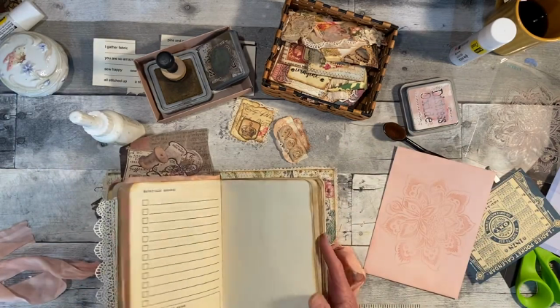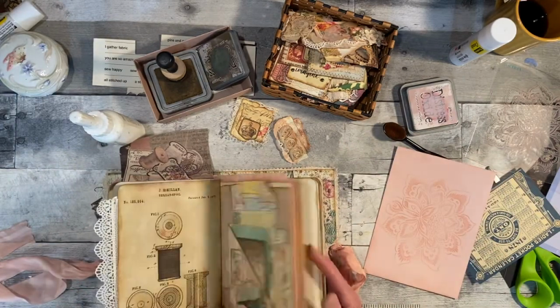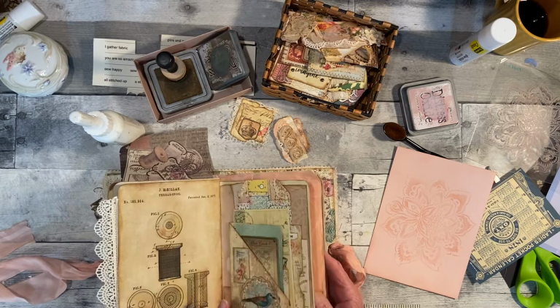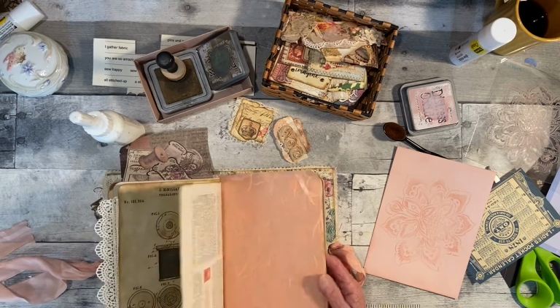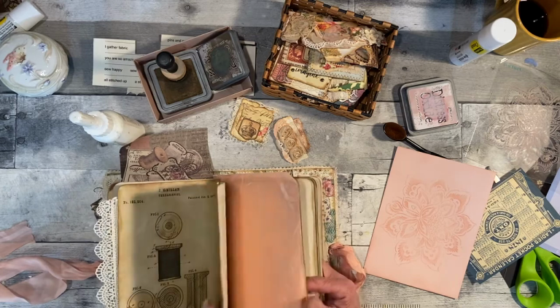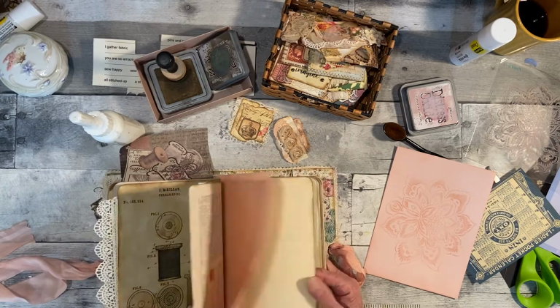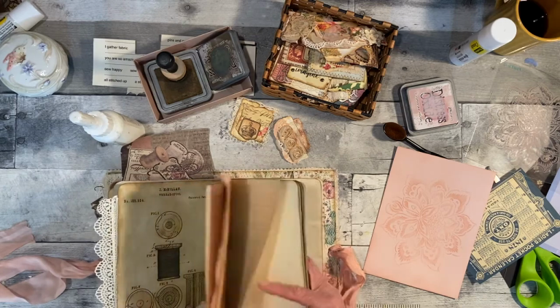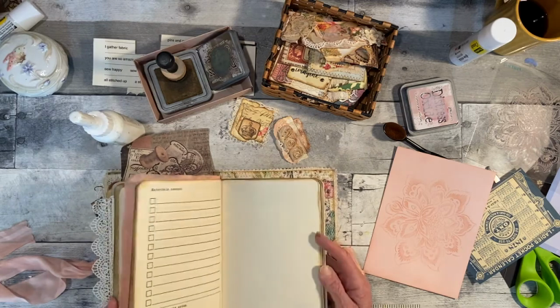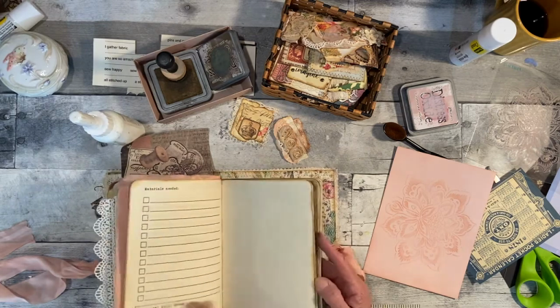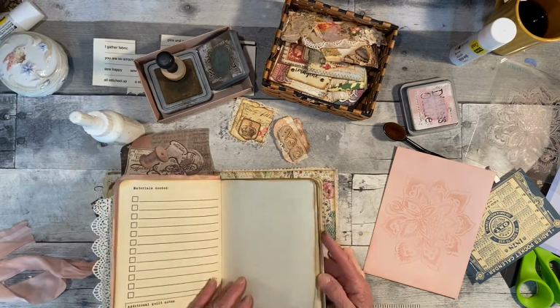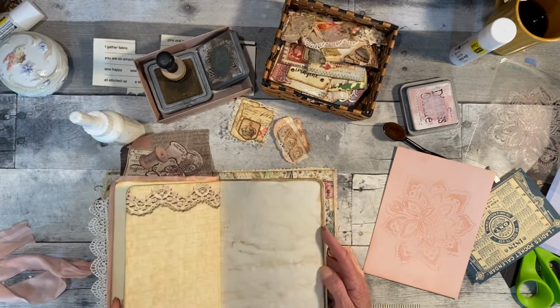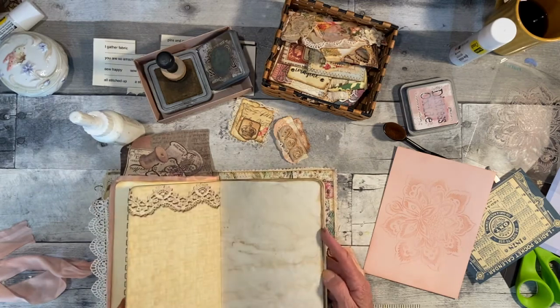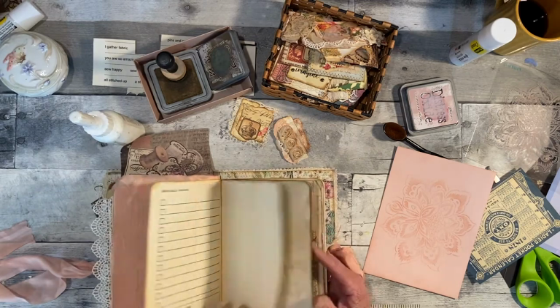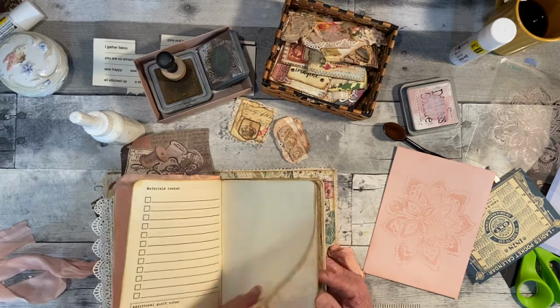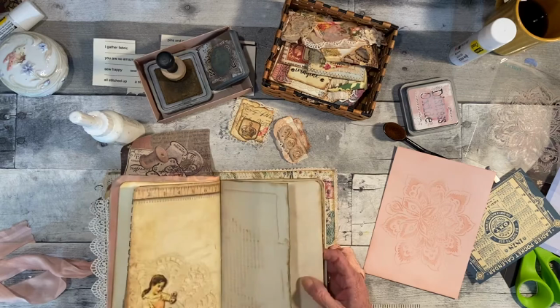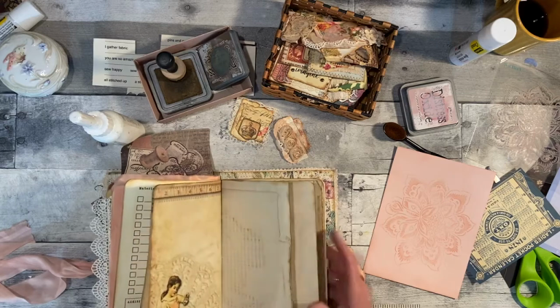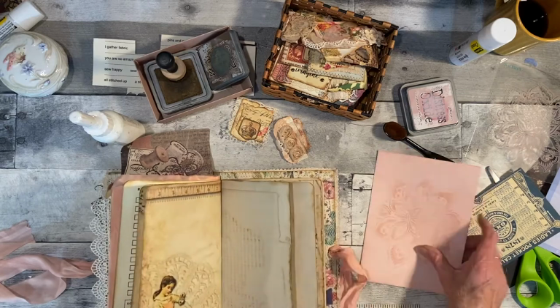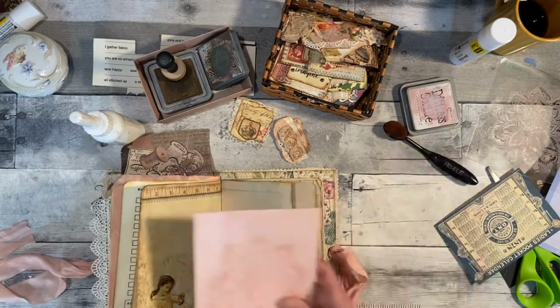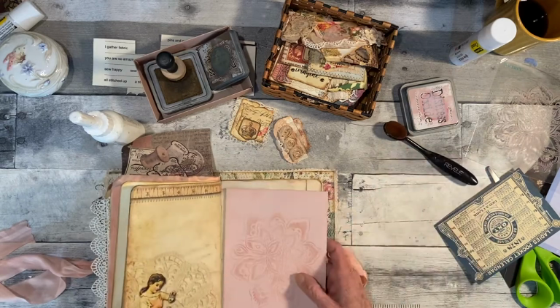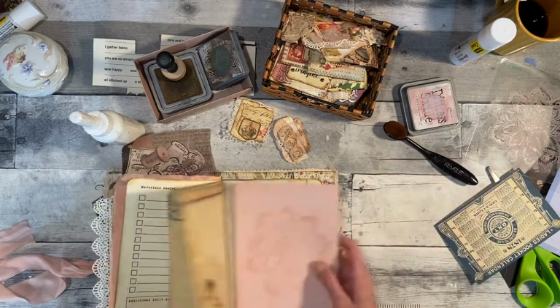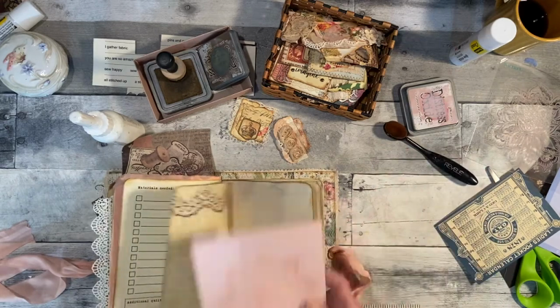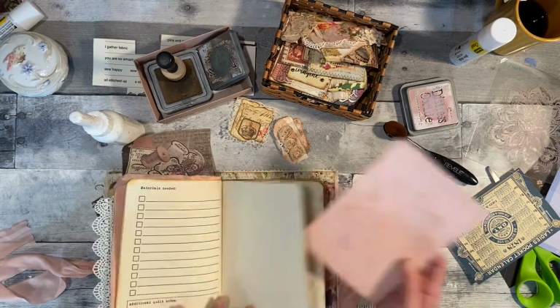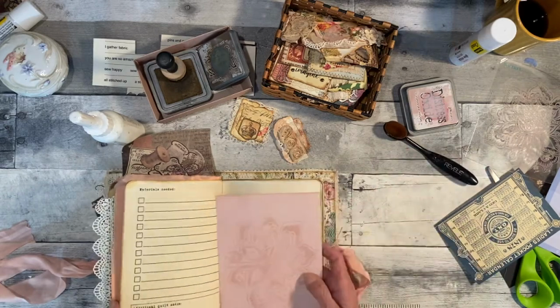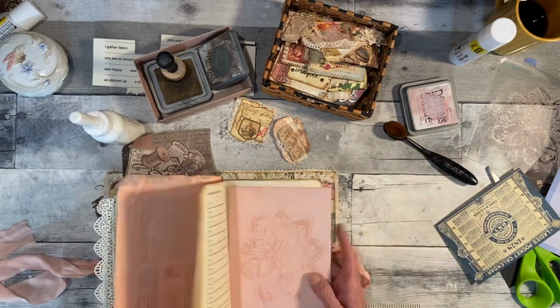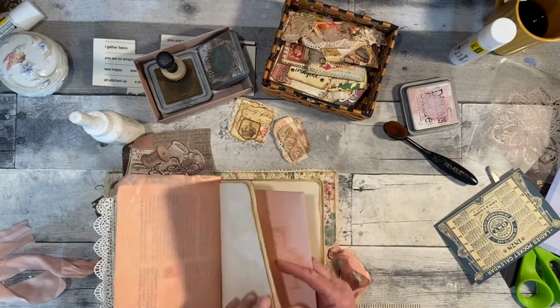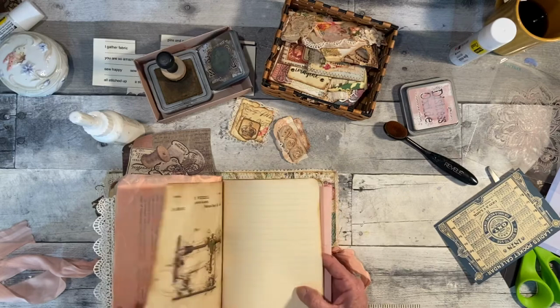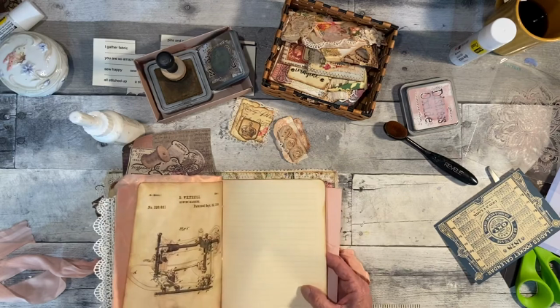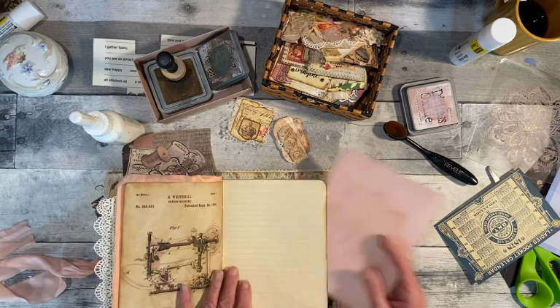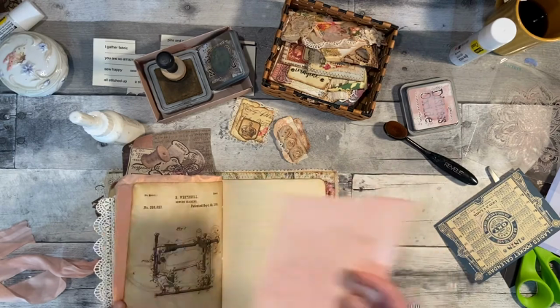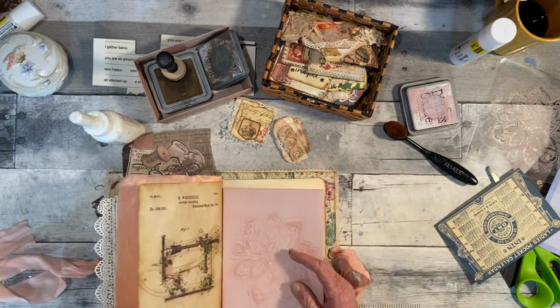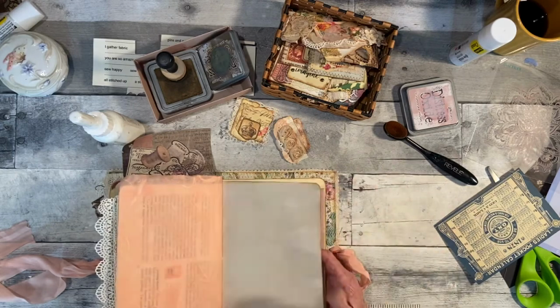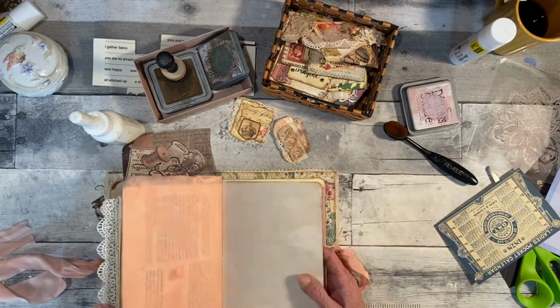I was just trying to fill up some of the white pages I have left, but that doesn't go with paint too well — those pages. That's journaling.